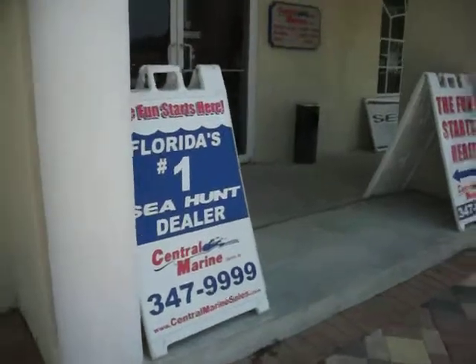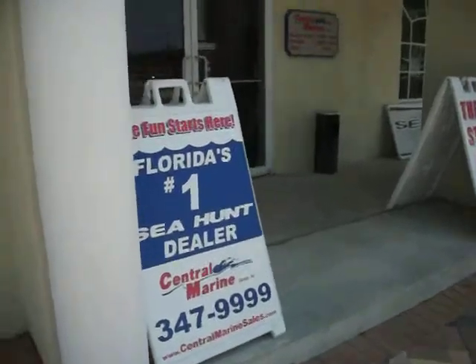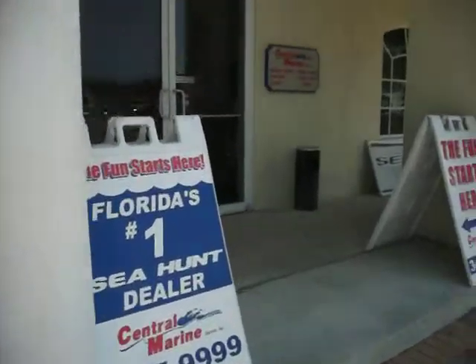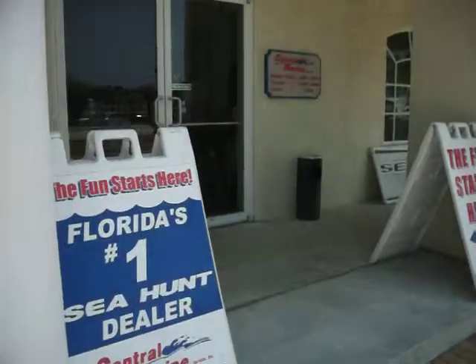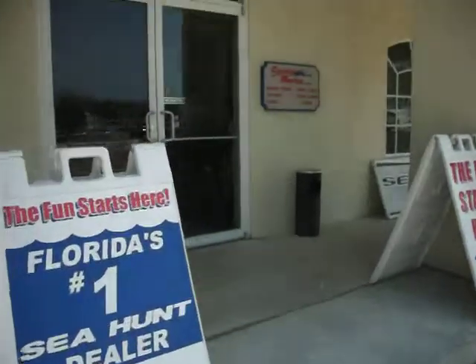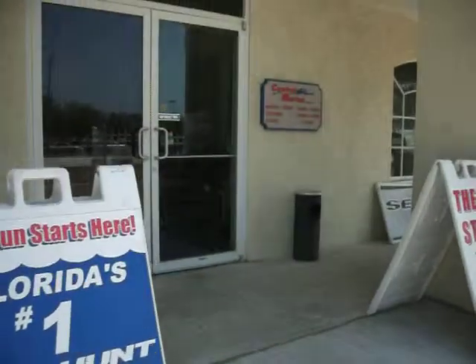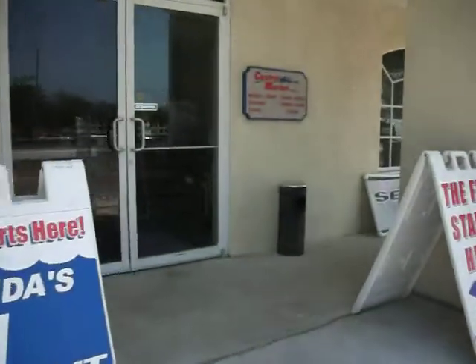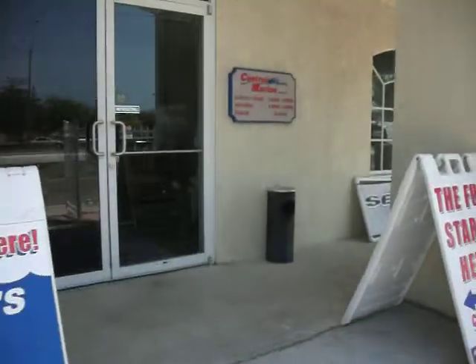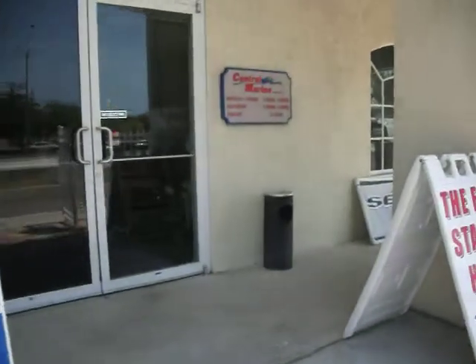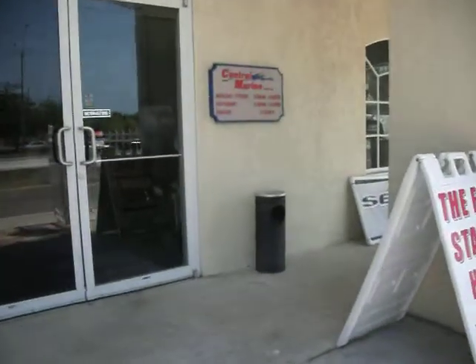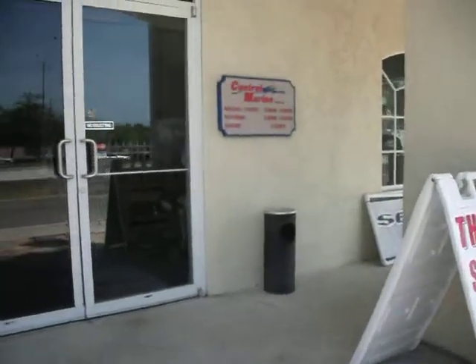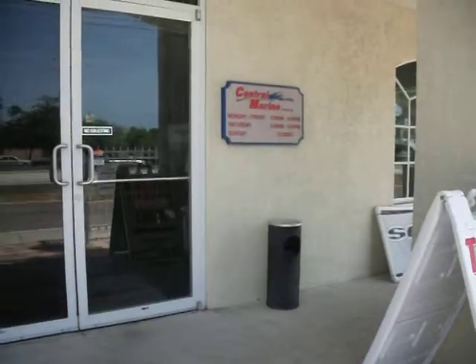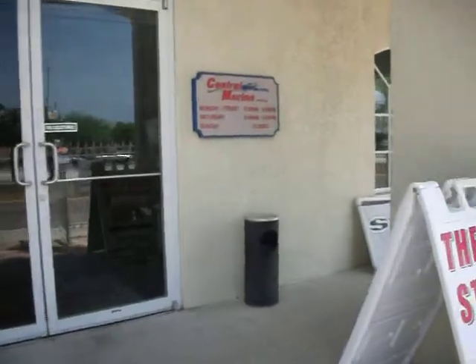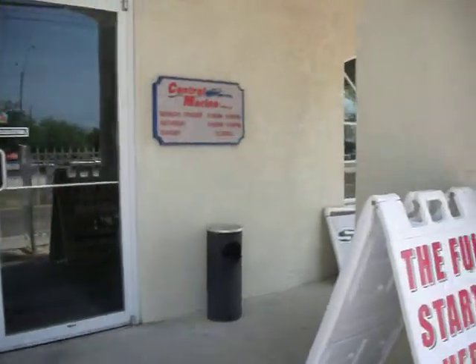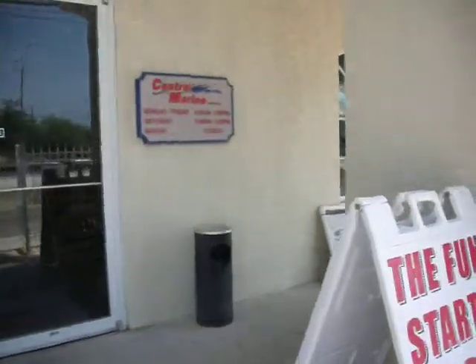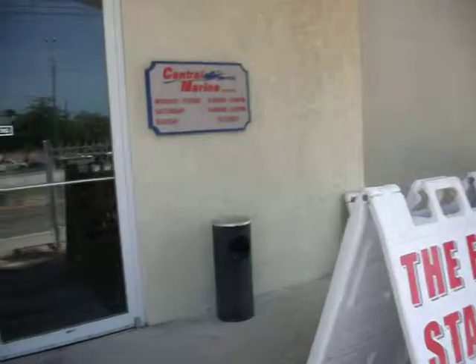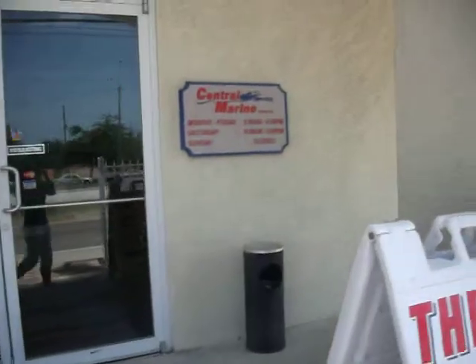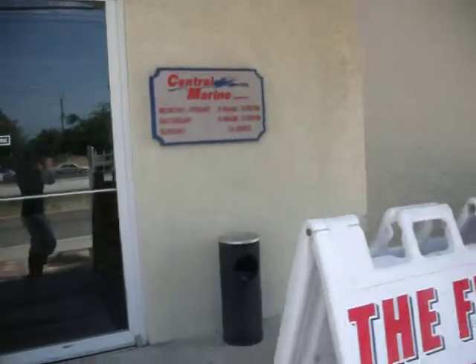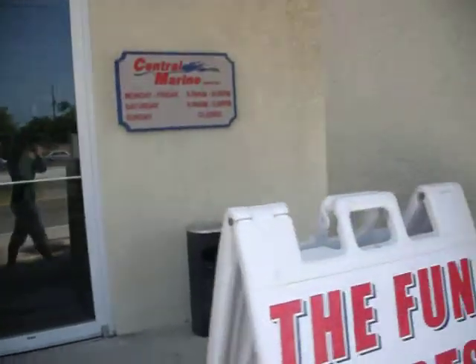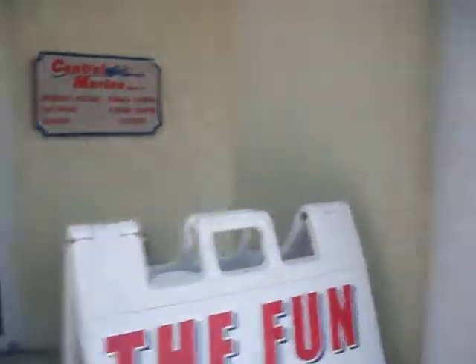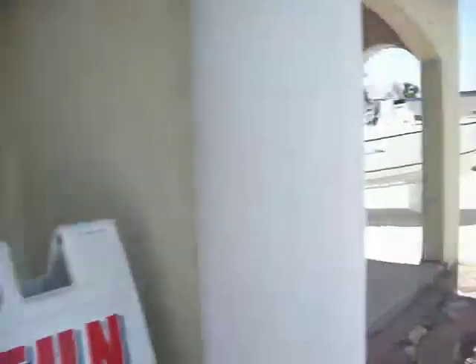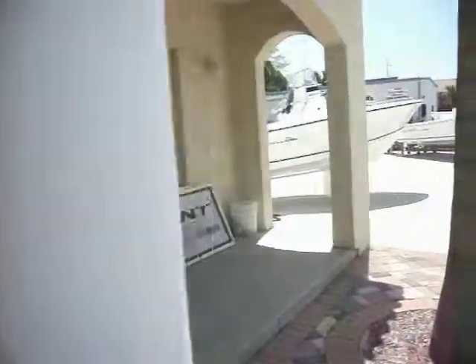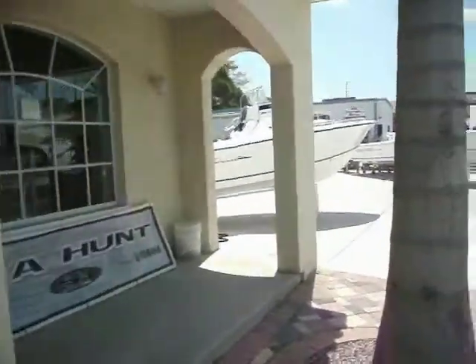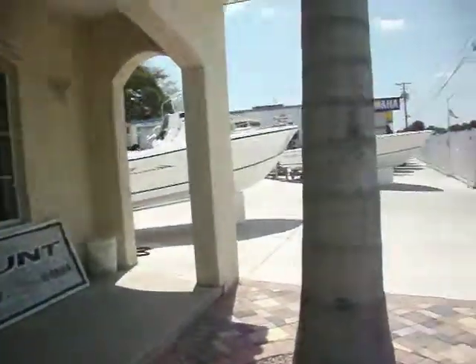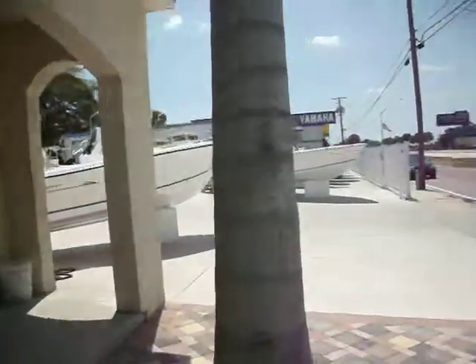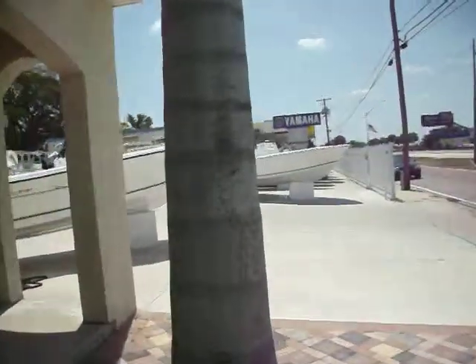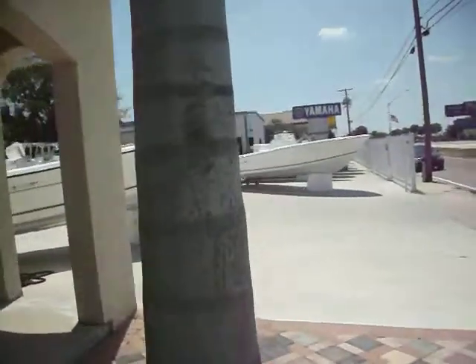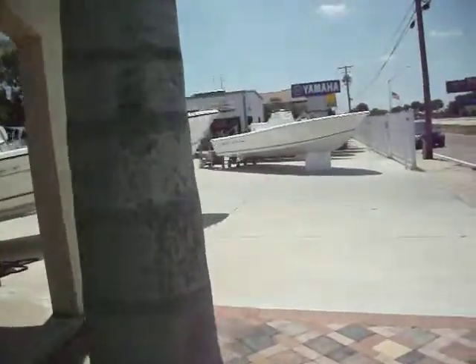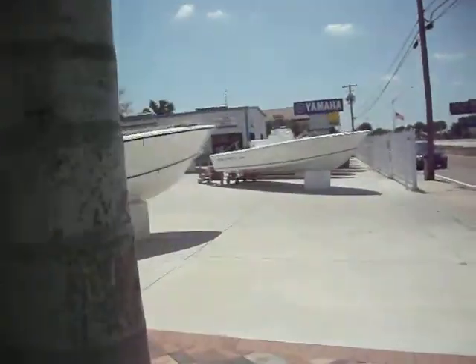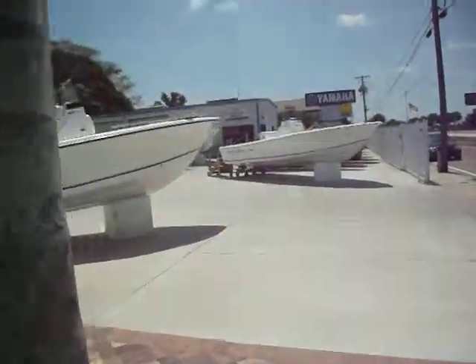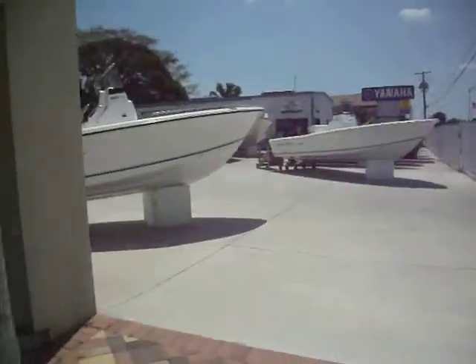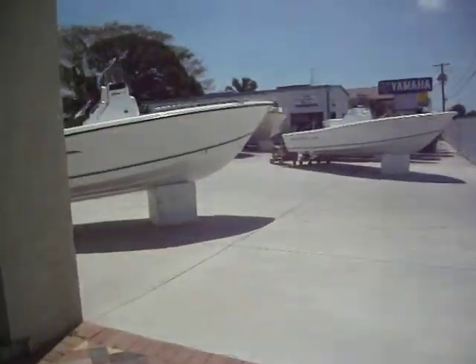Alright, welcome to Florida's number one Sea Hunt dealership, Central Marine. We'll take you for a quick walk around our boat yard.